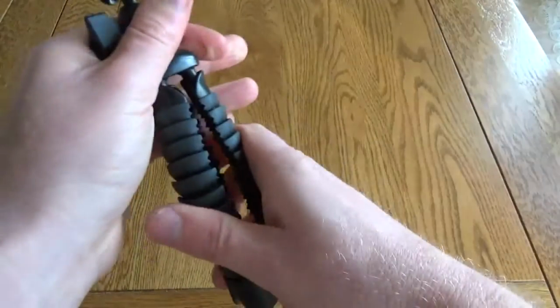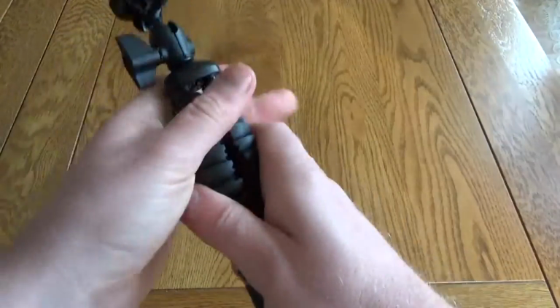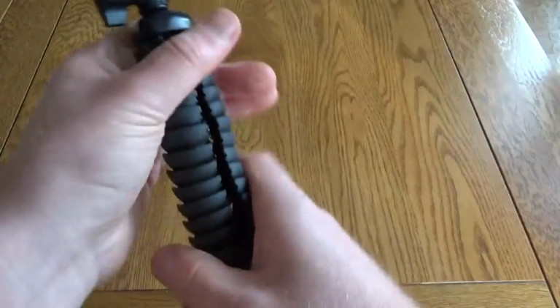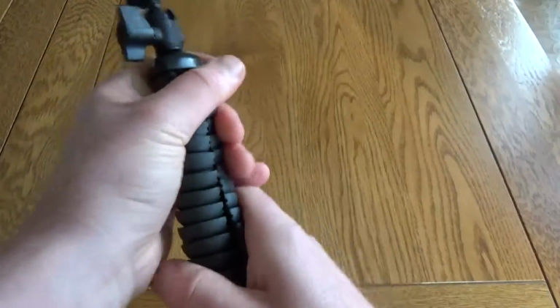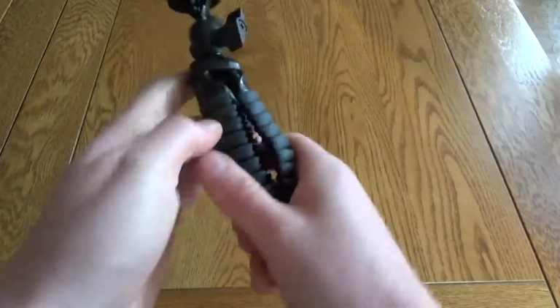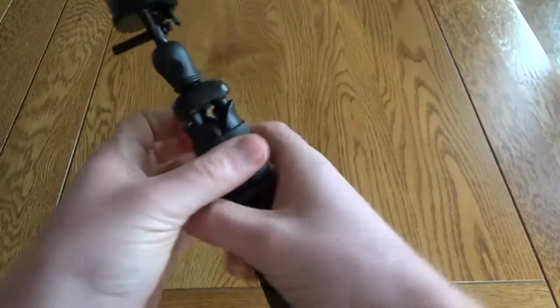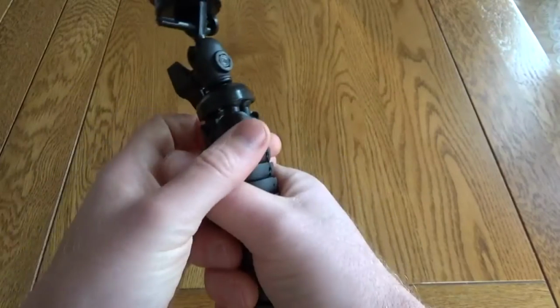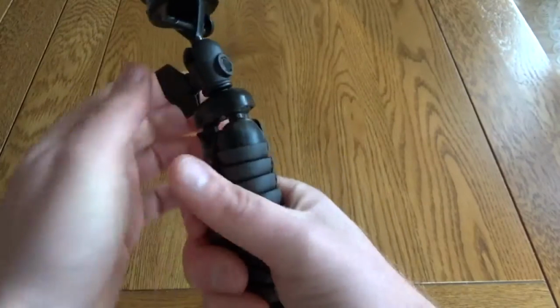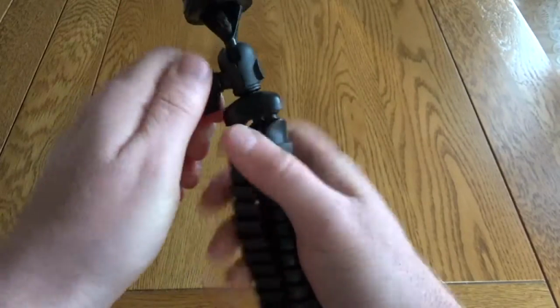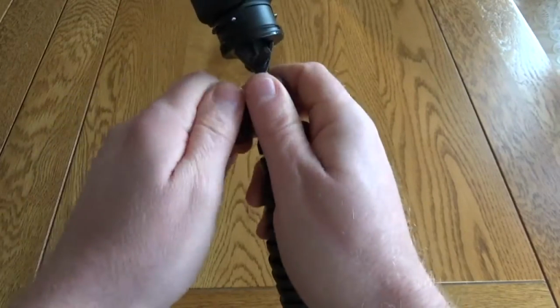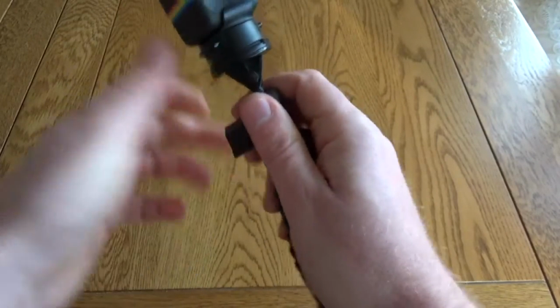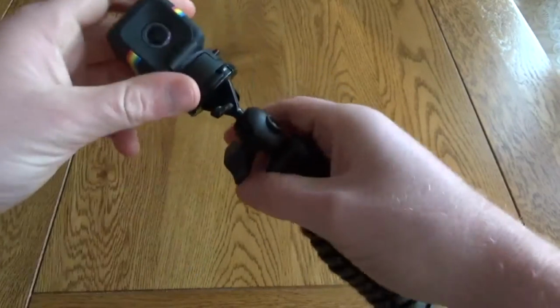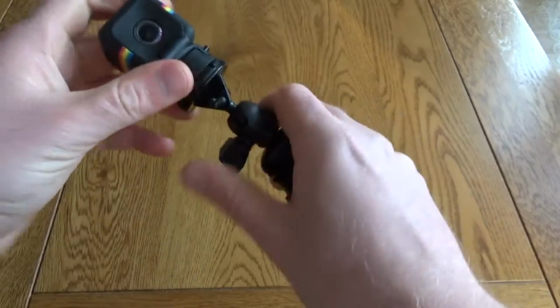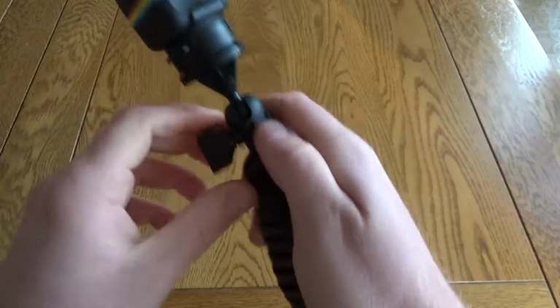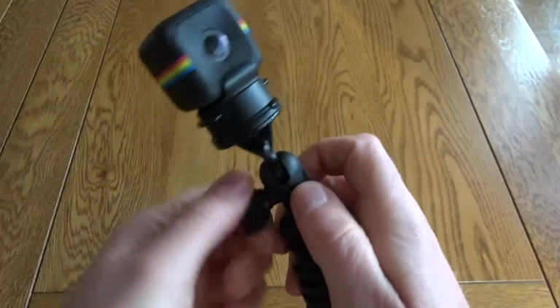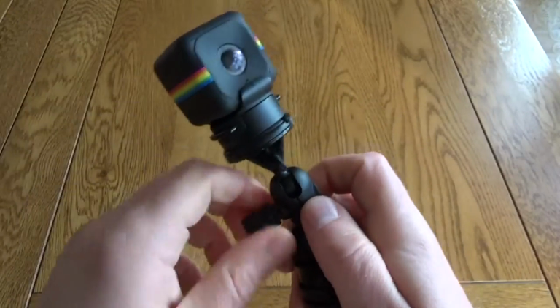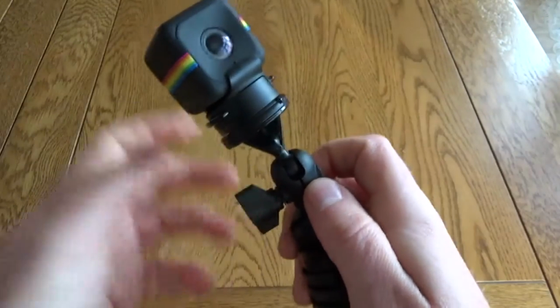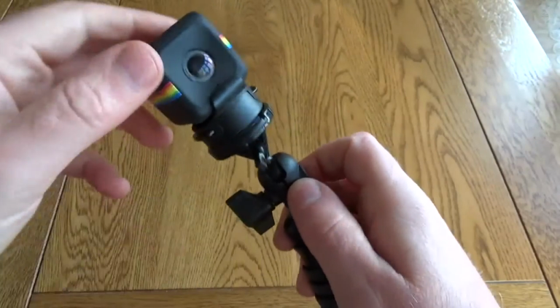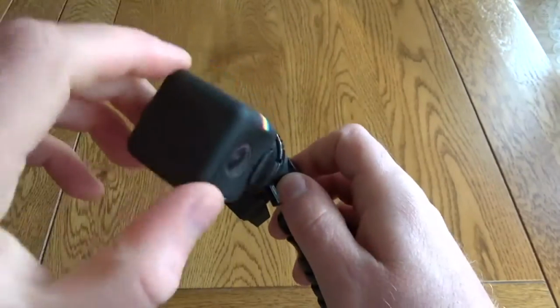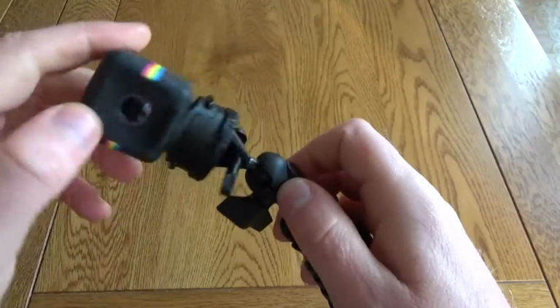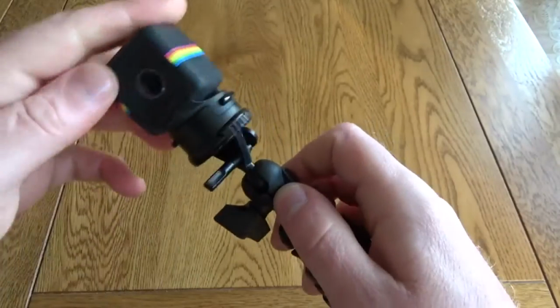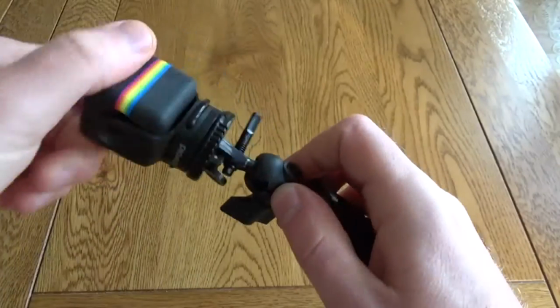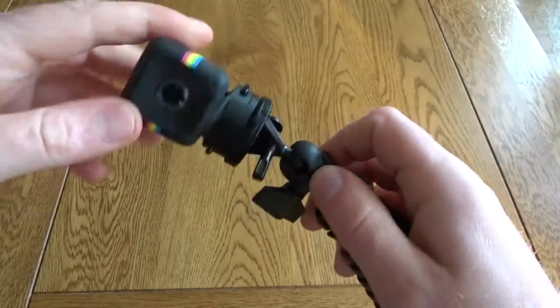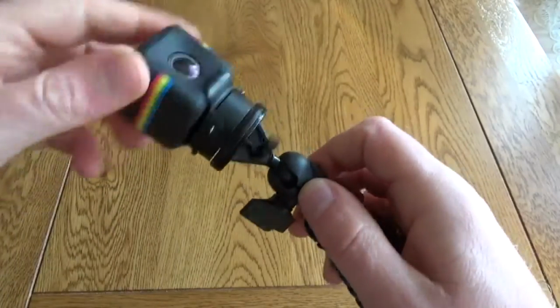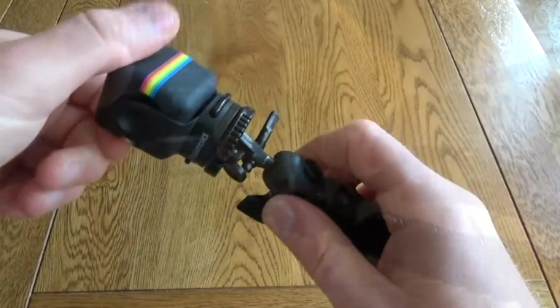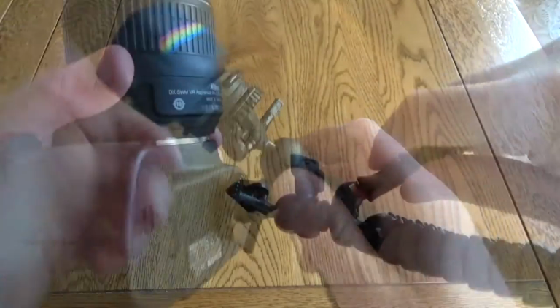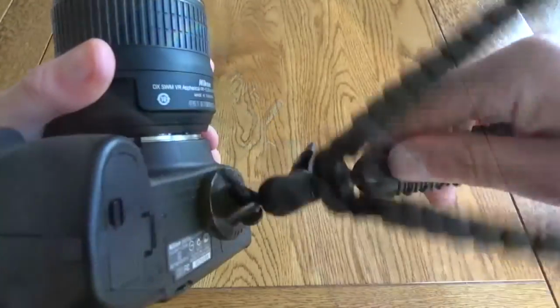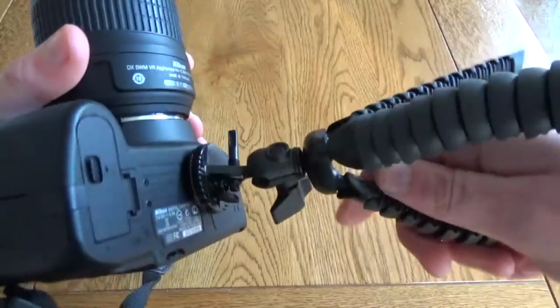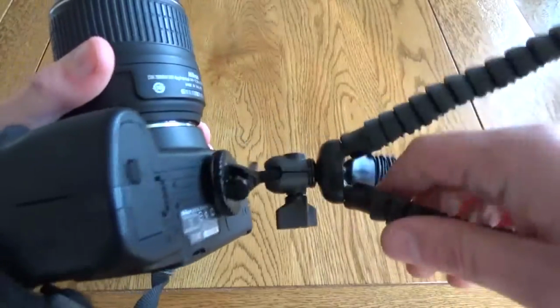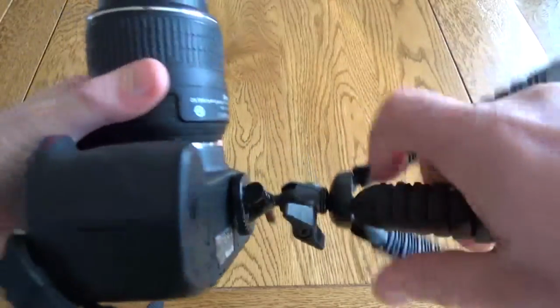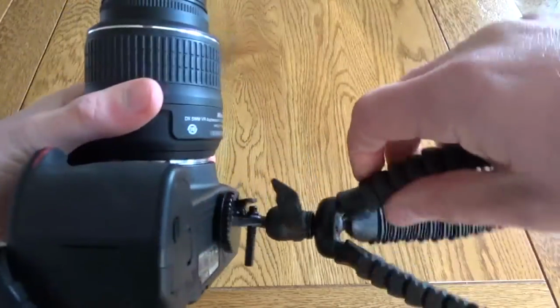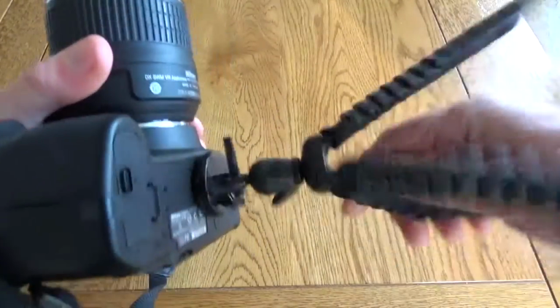It pops back either for storage or if you're carrying it around, so it's a really good size. You've also got options around the position, so you can rotate this and move it up, down, forwards, and backwards.